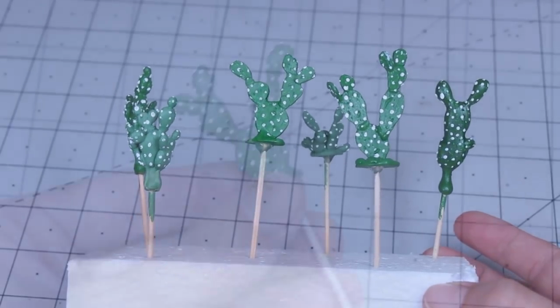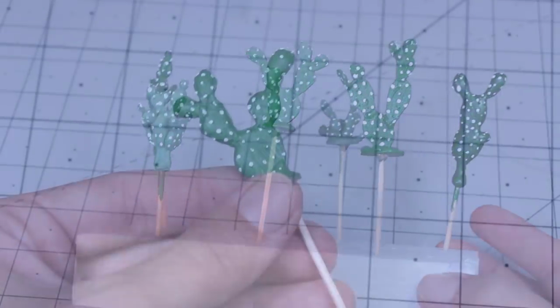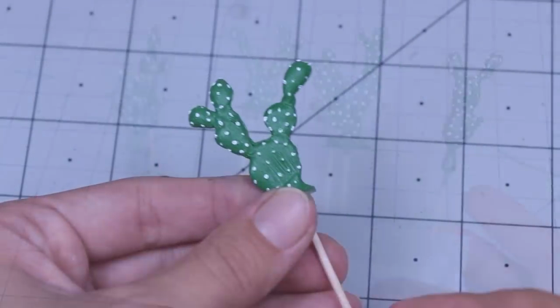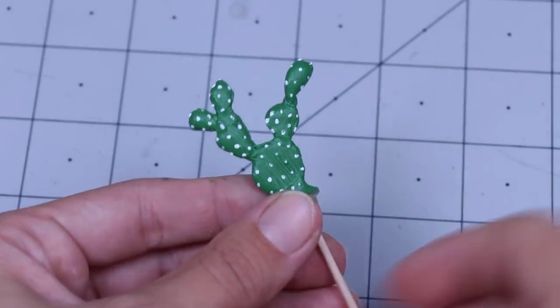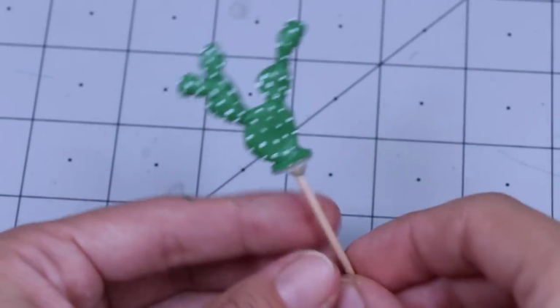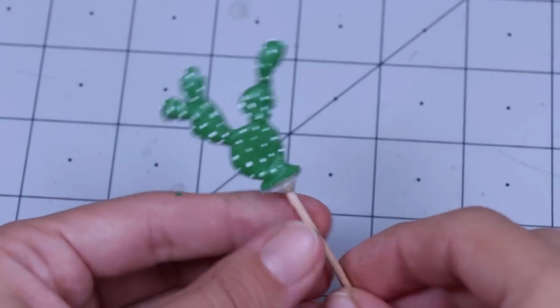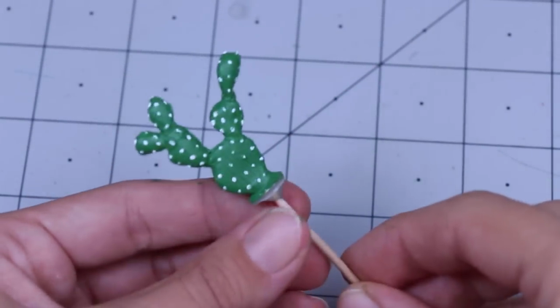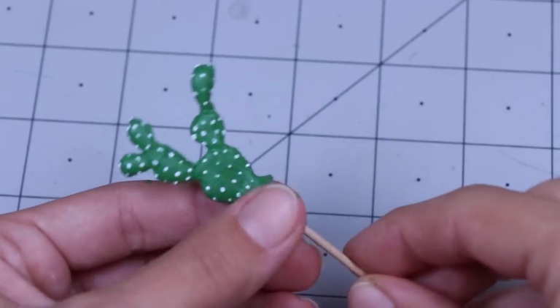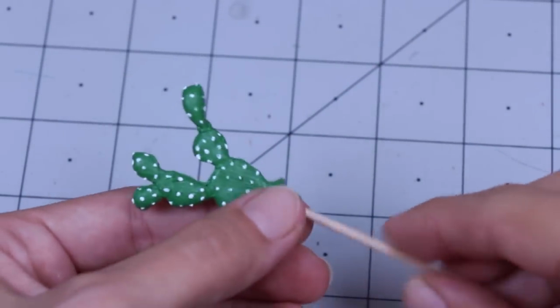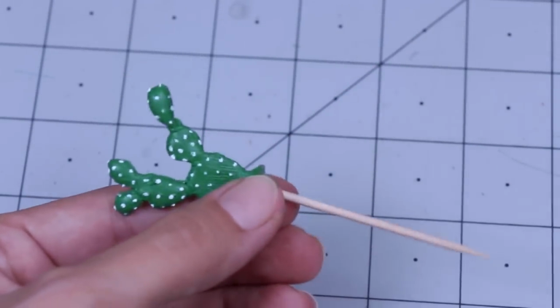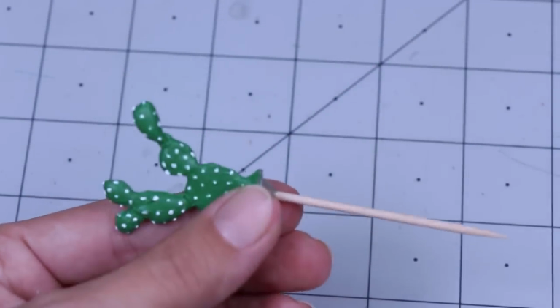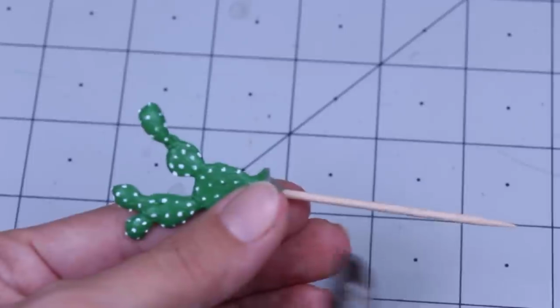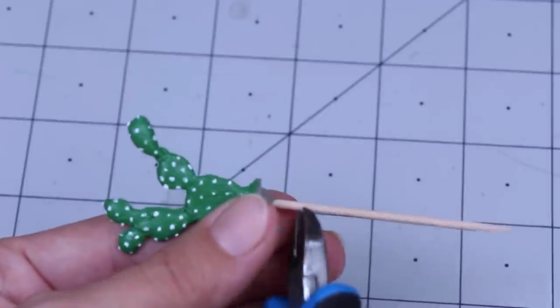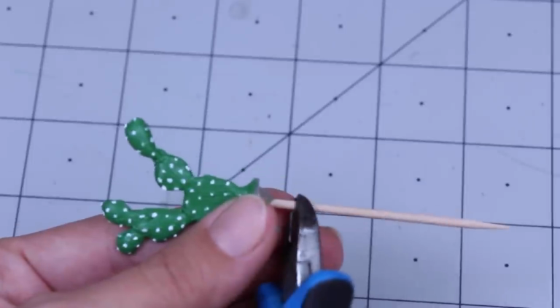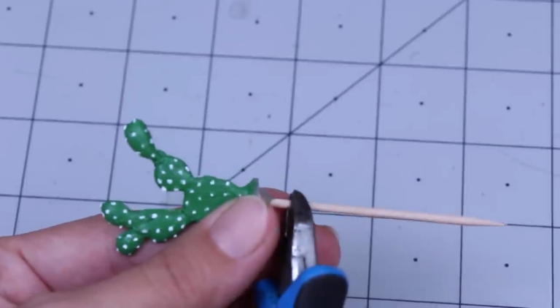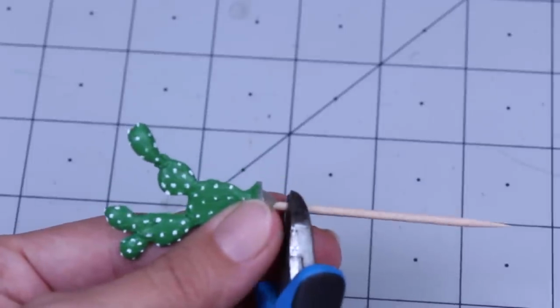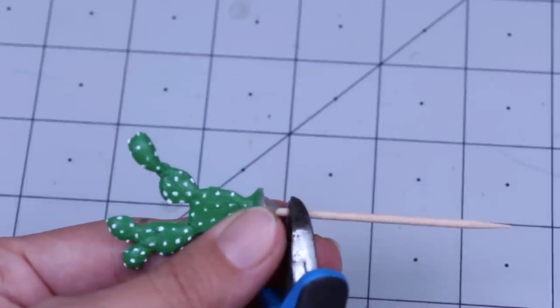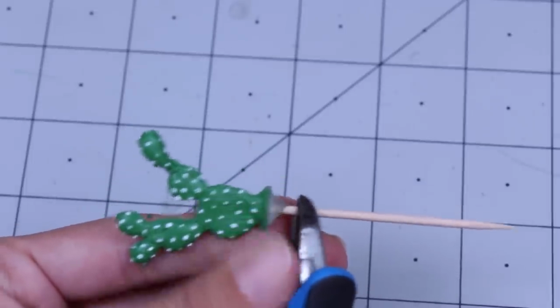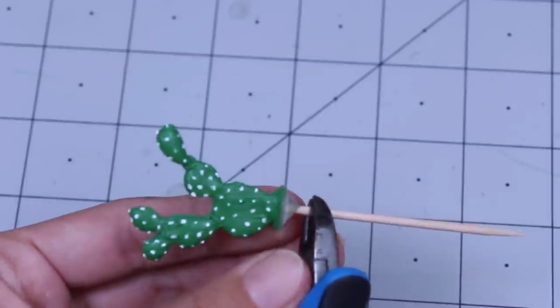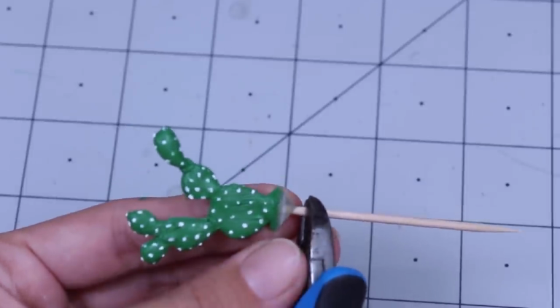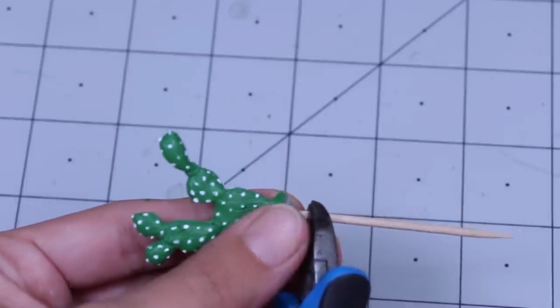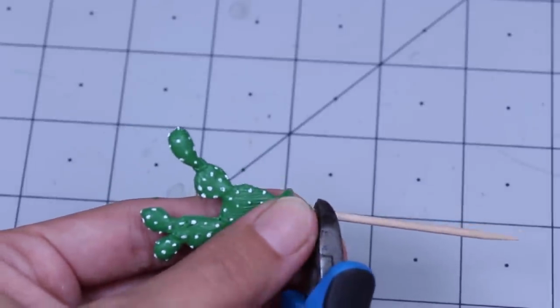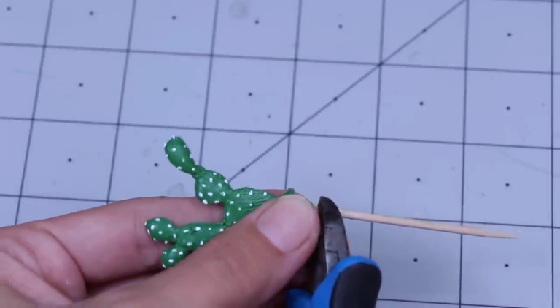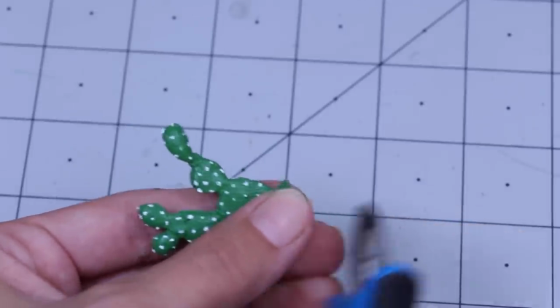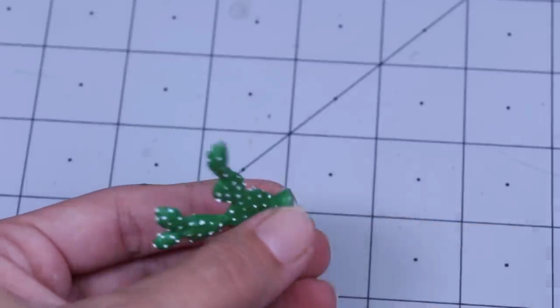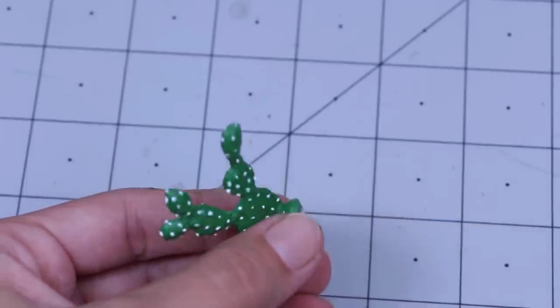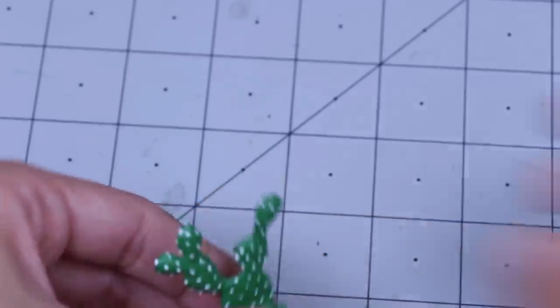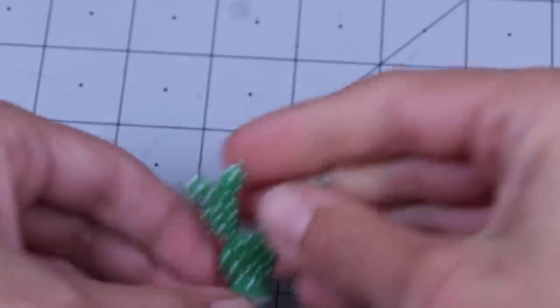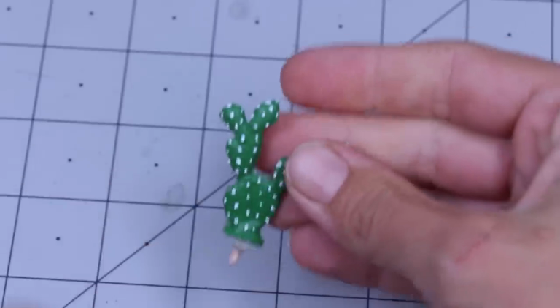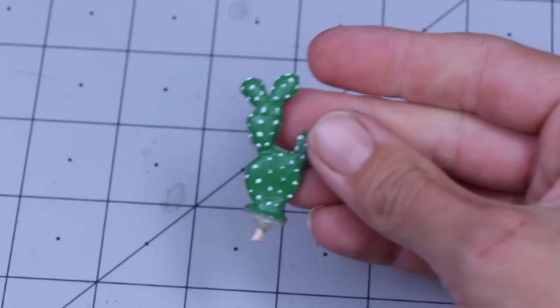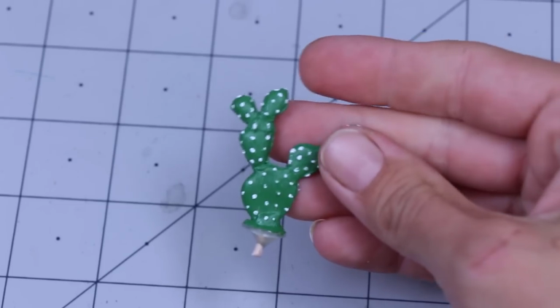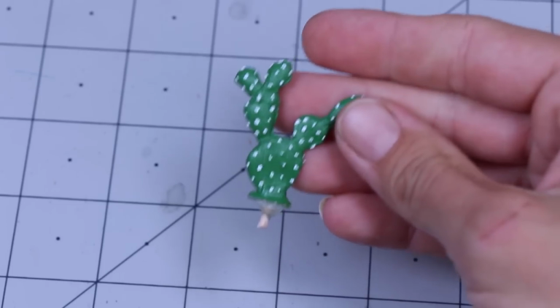Once the green paint is dry, you can go back with either a detail brush or a small dotter tool and start adding little white spots. I think I was having a little bit too much fun making these because I got a little carried away, but we have plenty of options. I picked out my favorite cactus and I'm going to trim off the toothpick — just clip that off and leave a little bit so we can stick it in.